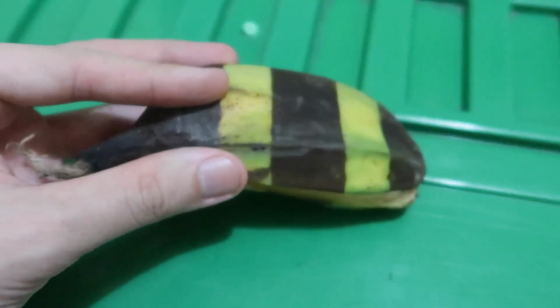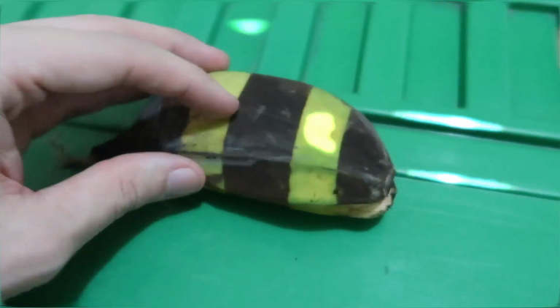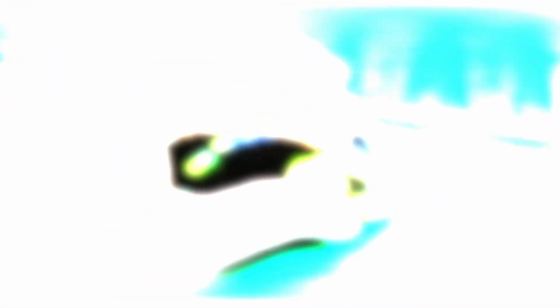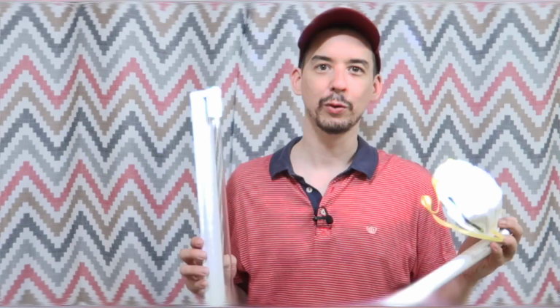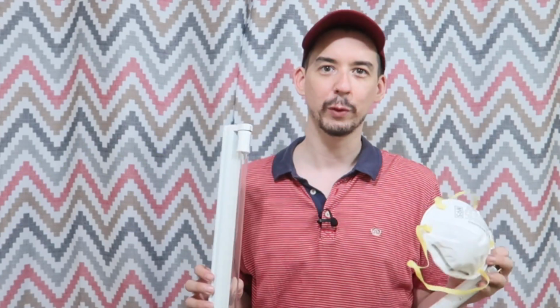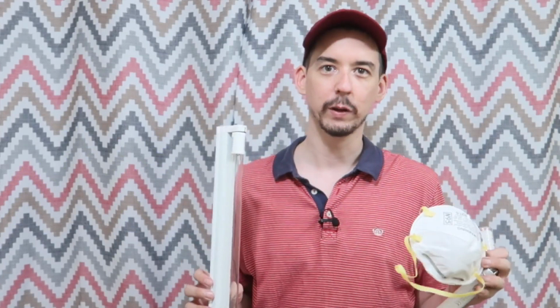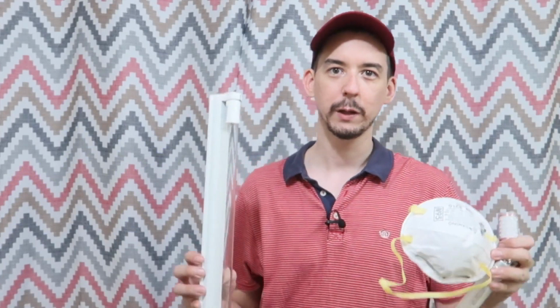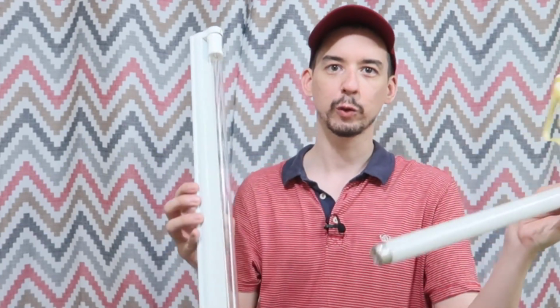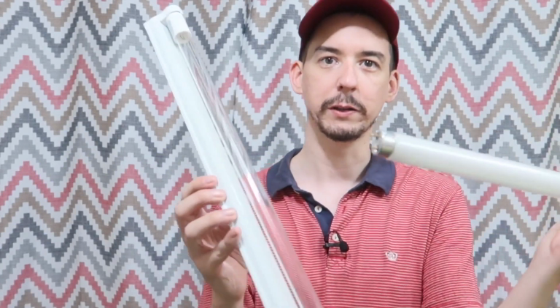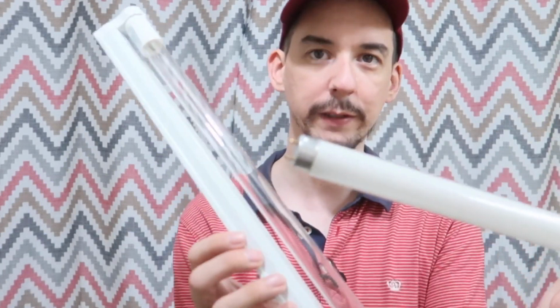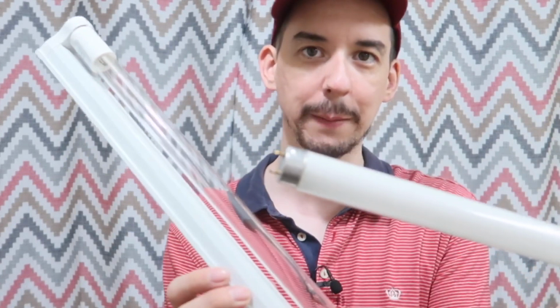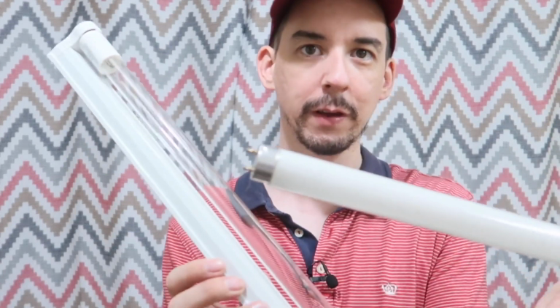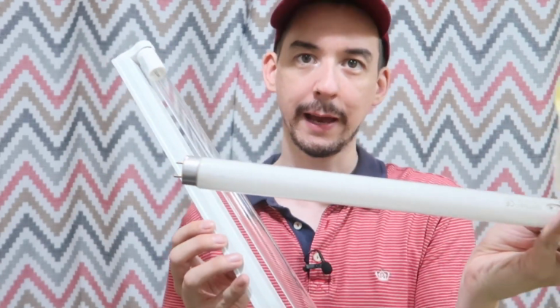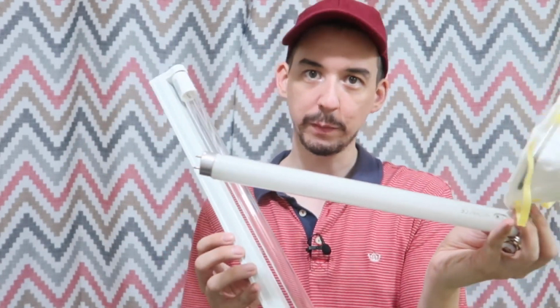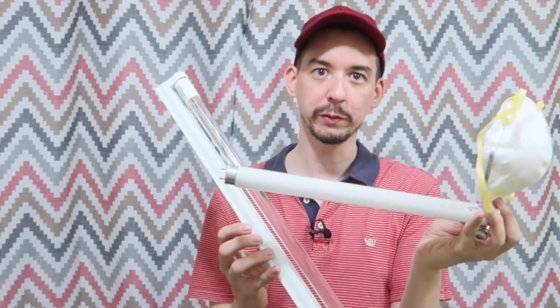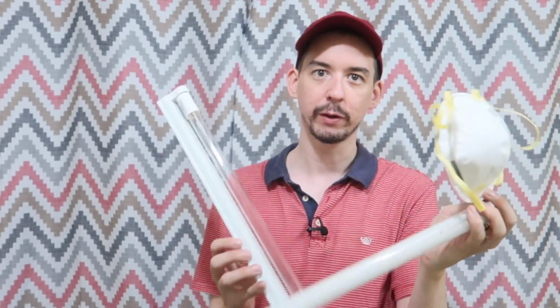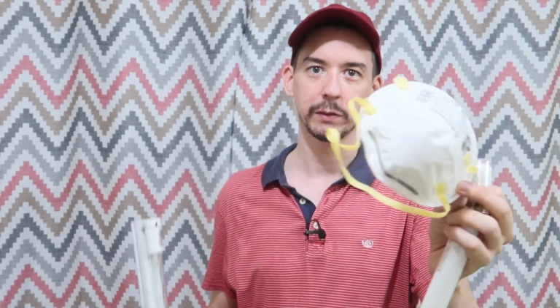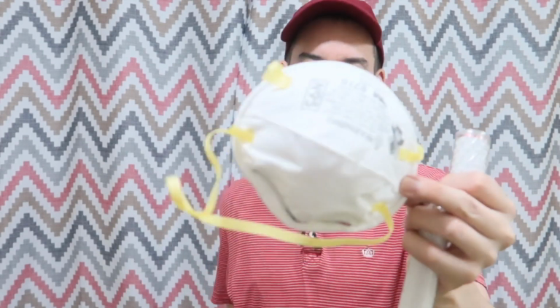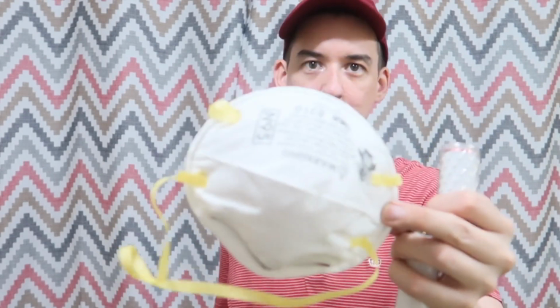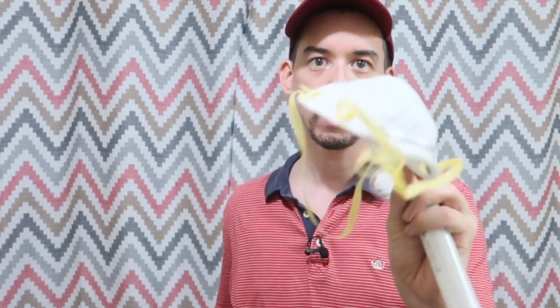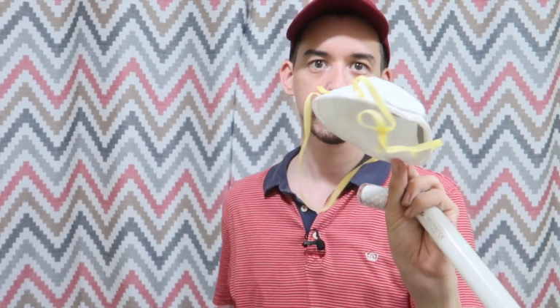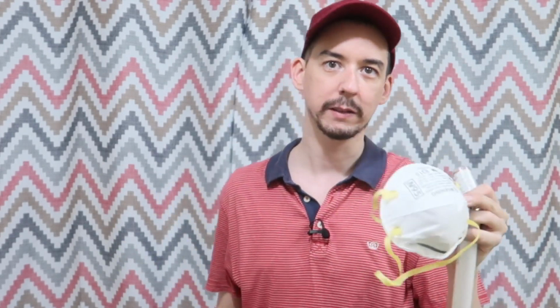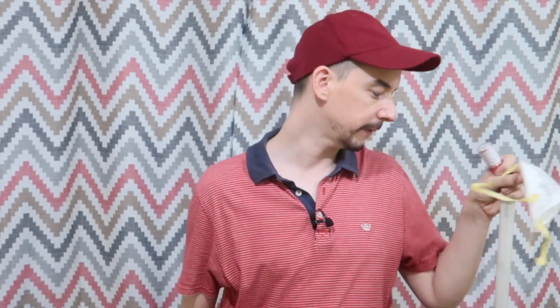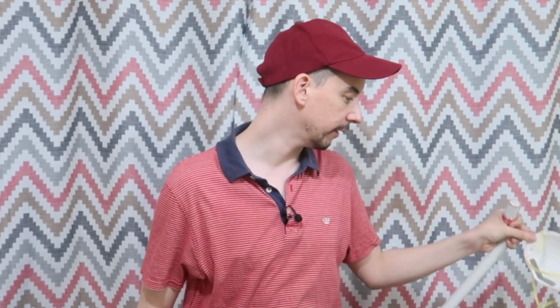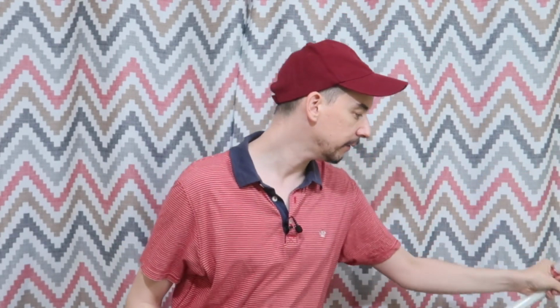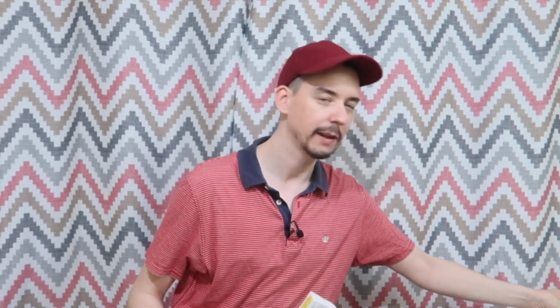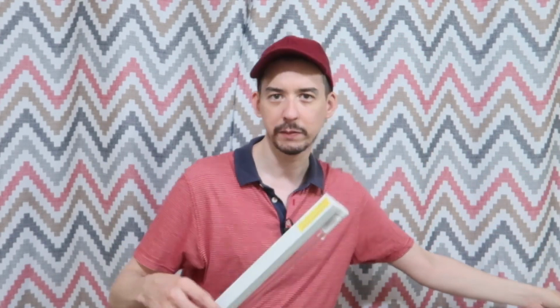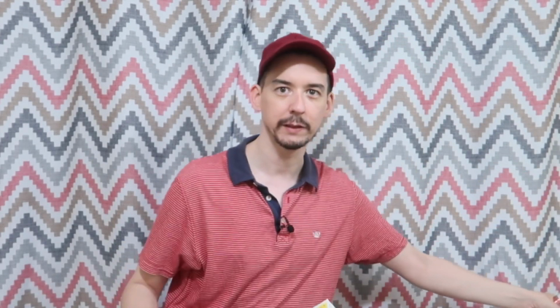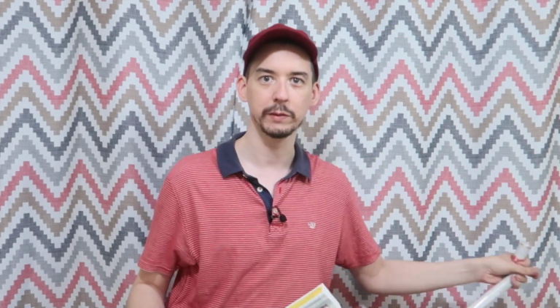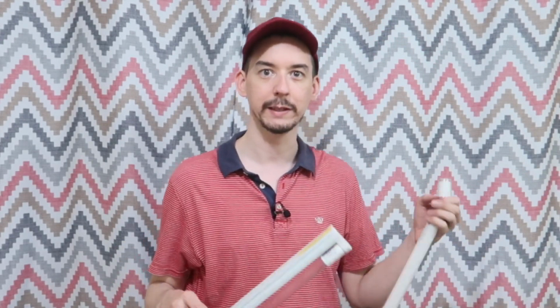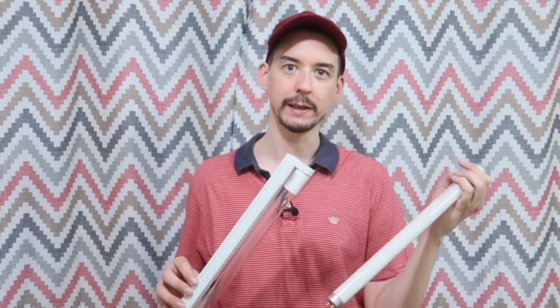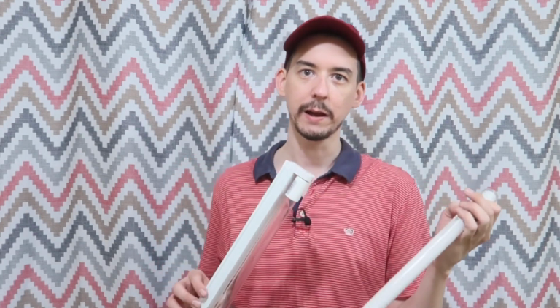Good morning everyone. Today we're going to talk about UV lamps. A lot of people are using these right now to disinfect their masks, their gloves, and every other thing they use in their day-to-day life.